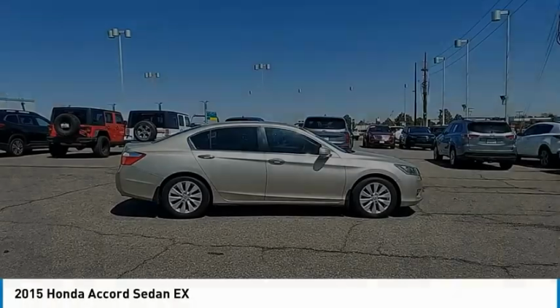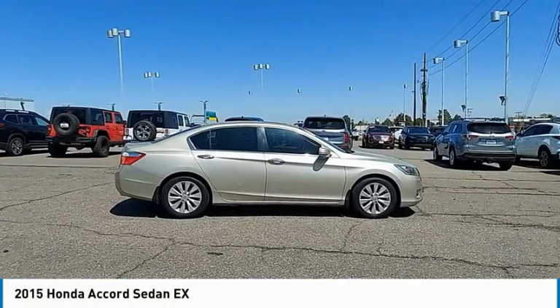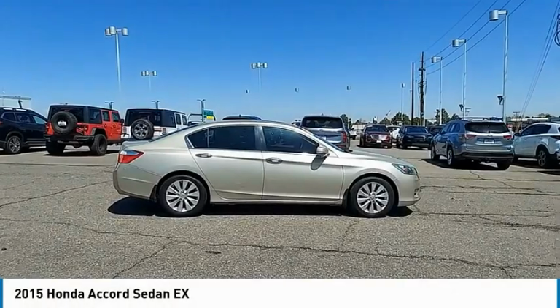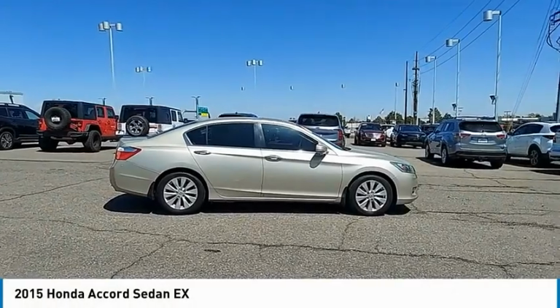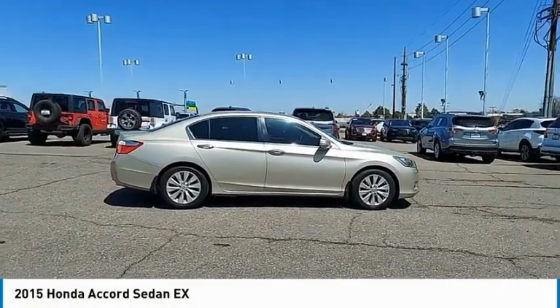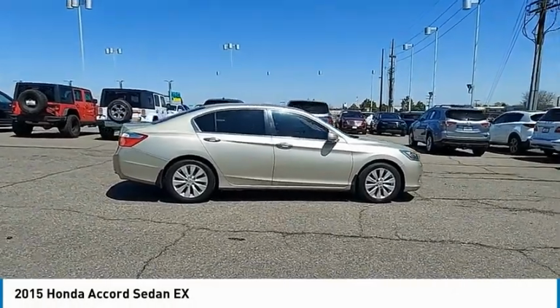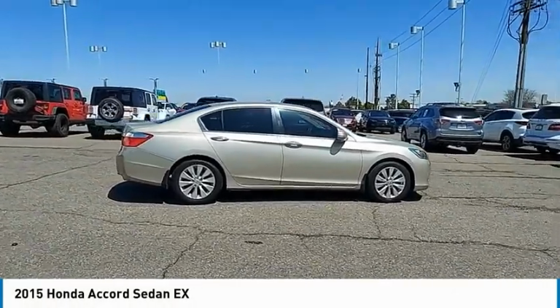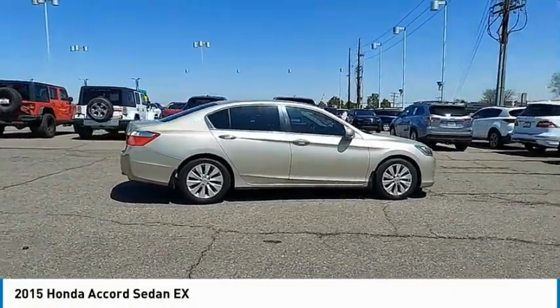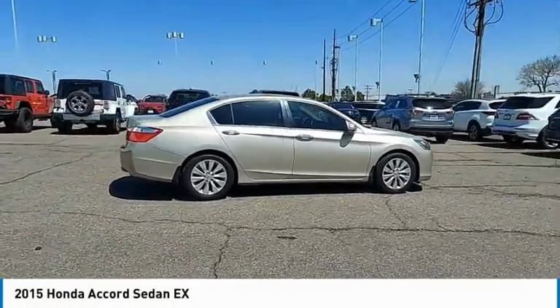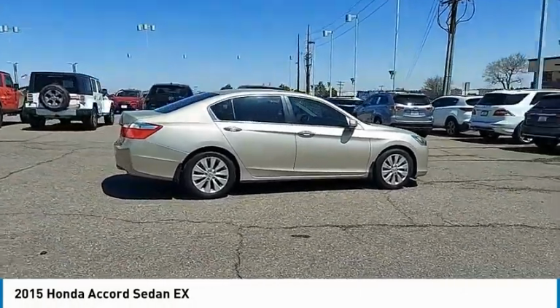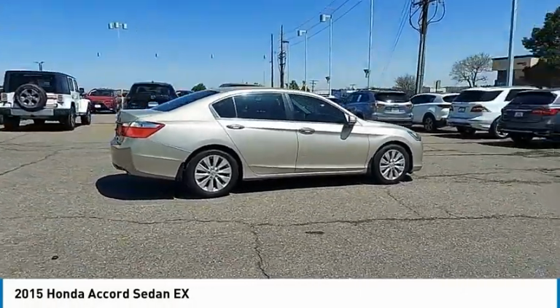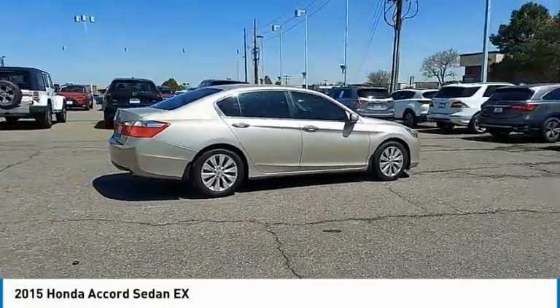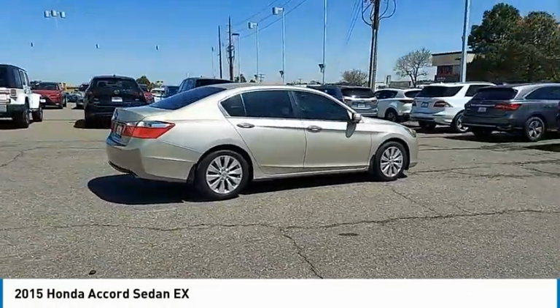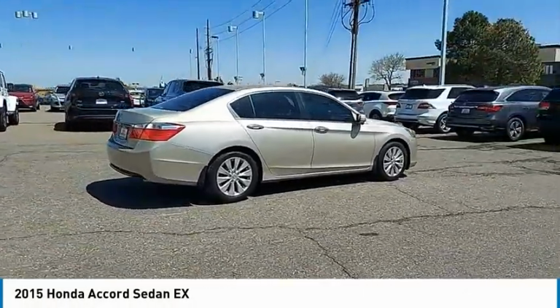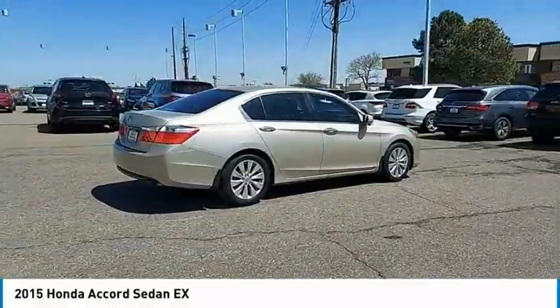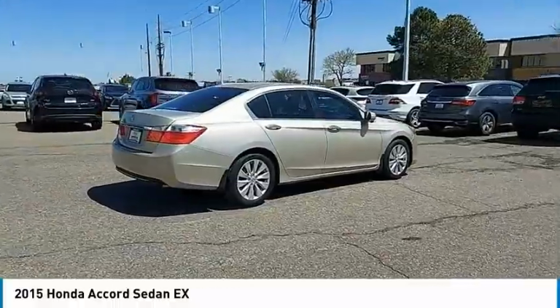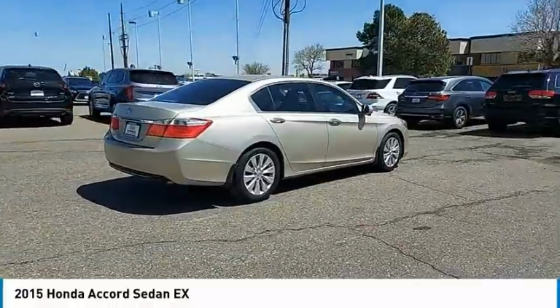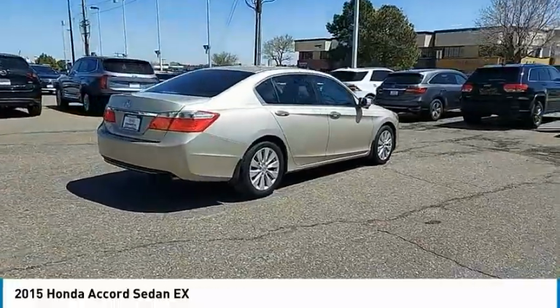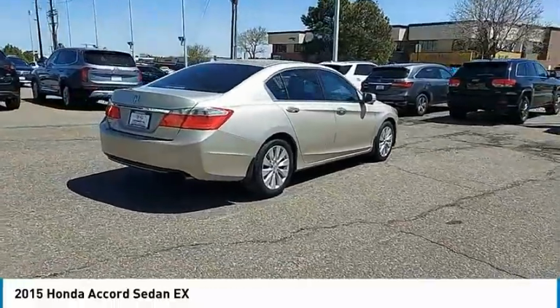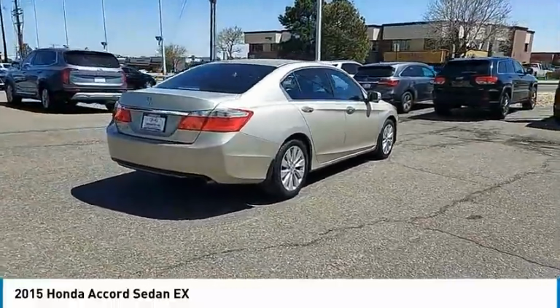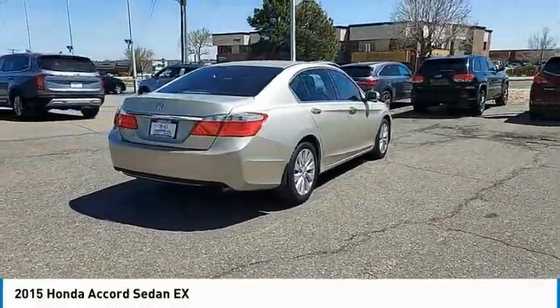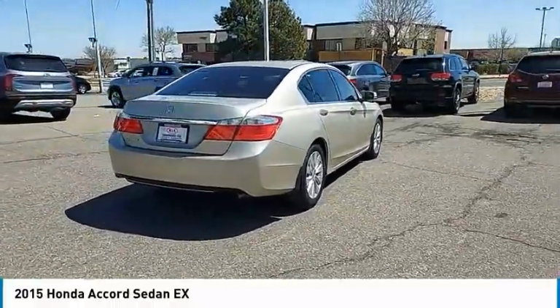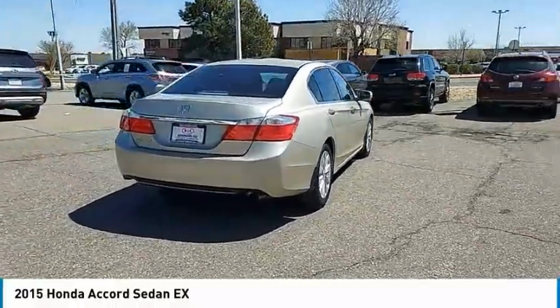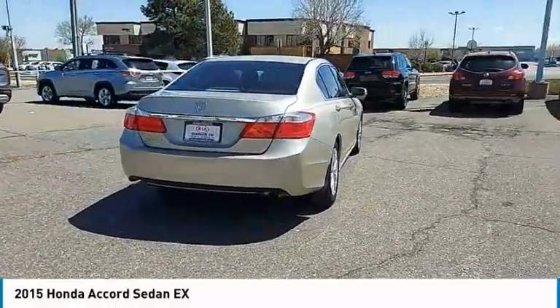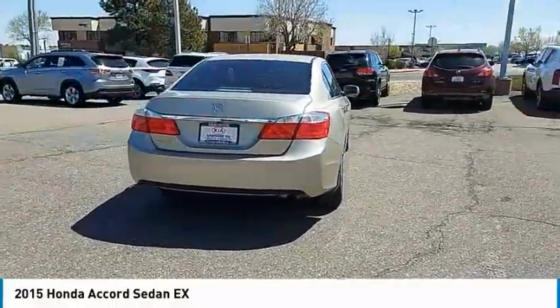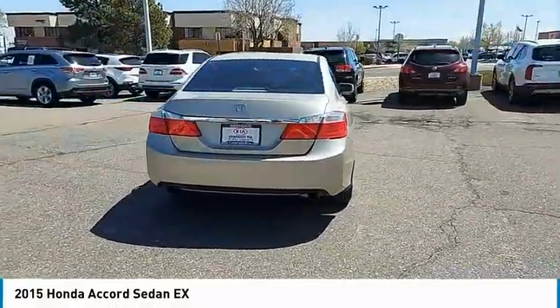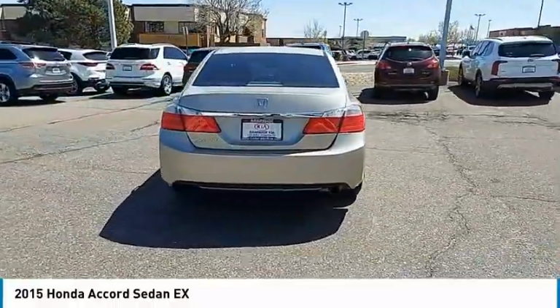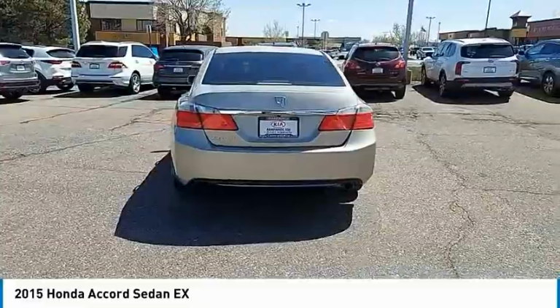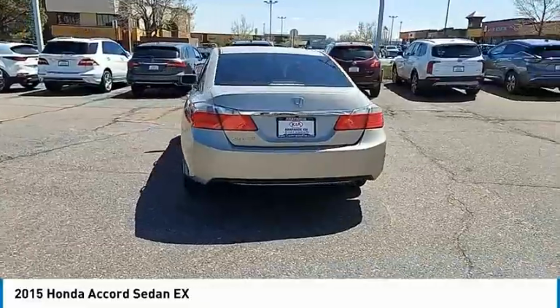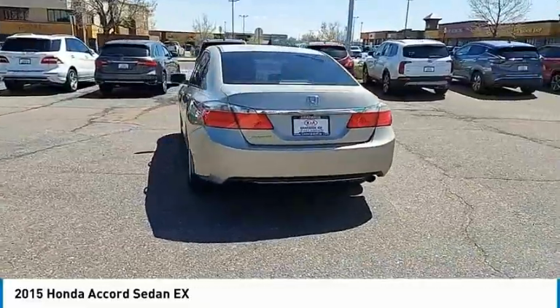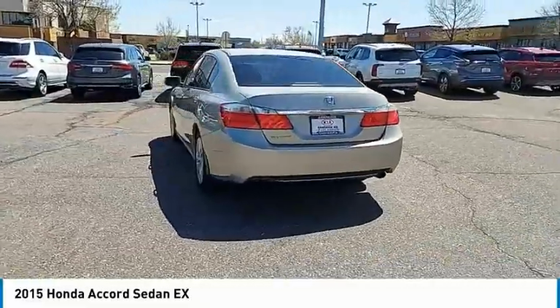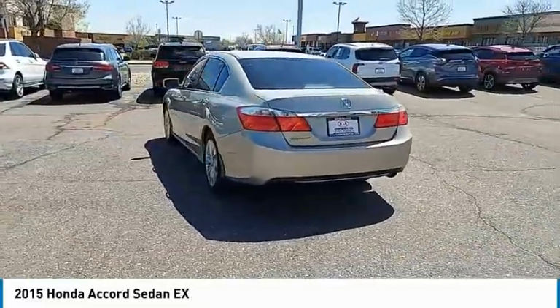Stop by and take a look at the 2015 Accord. Ingeniously simple, yet overflowing with luxury and technological creativity. All that and more in the Accord.